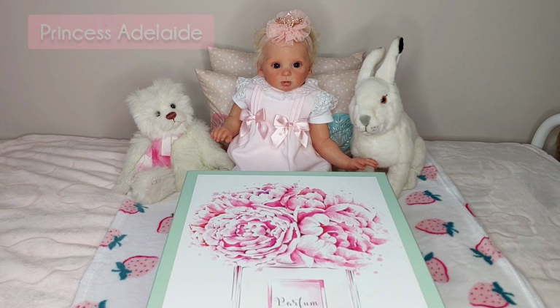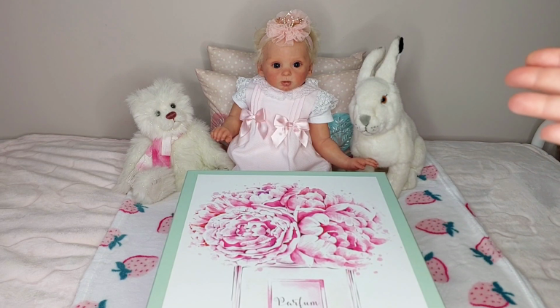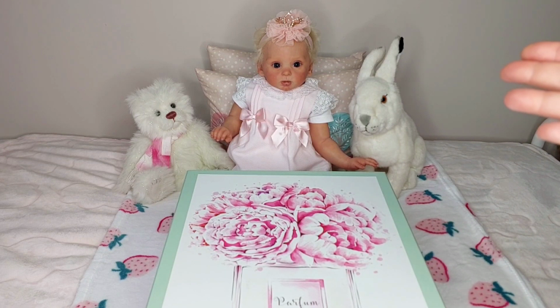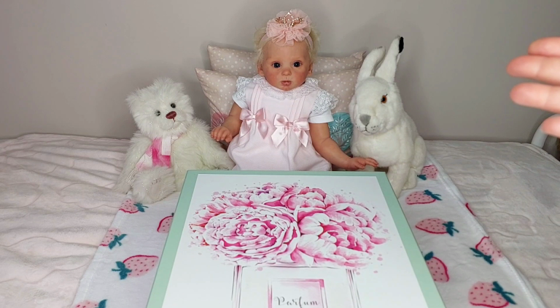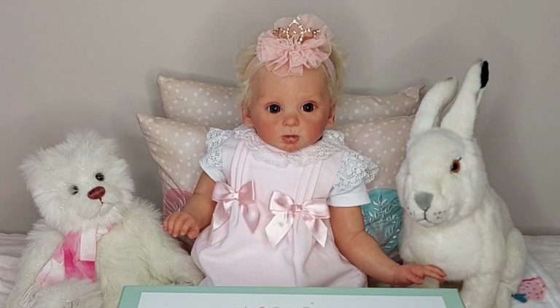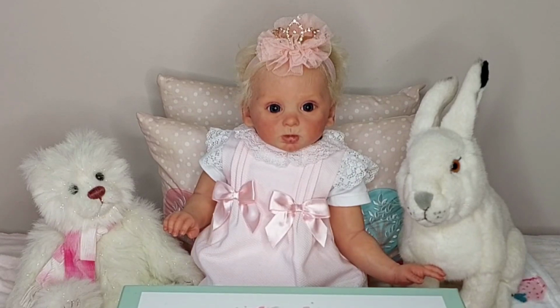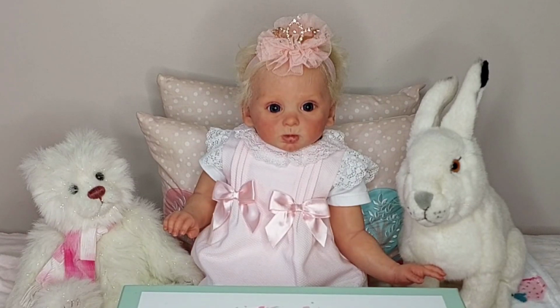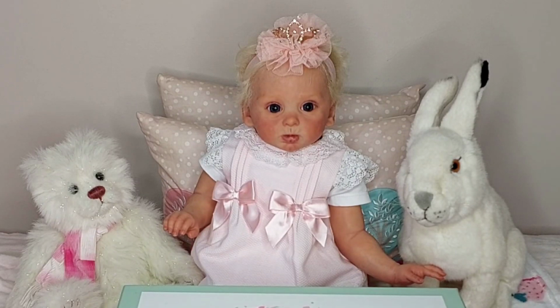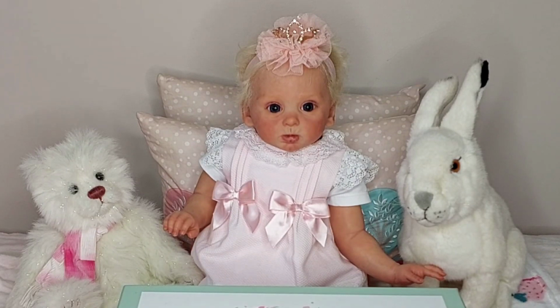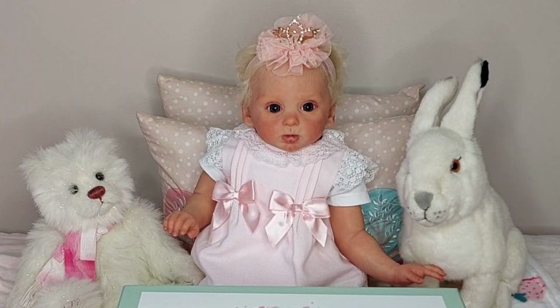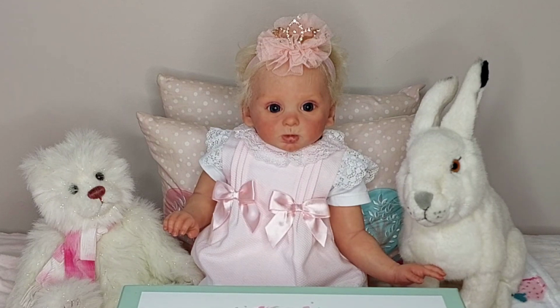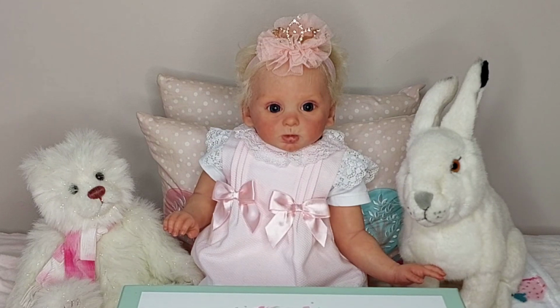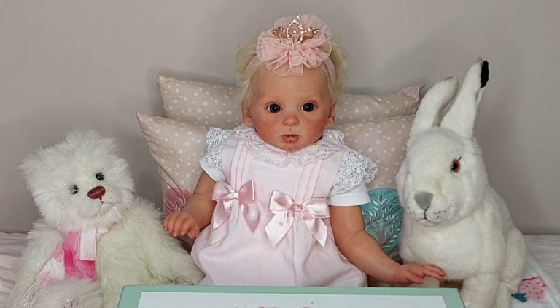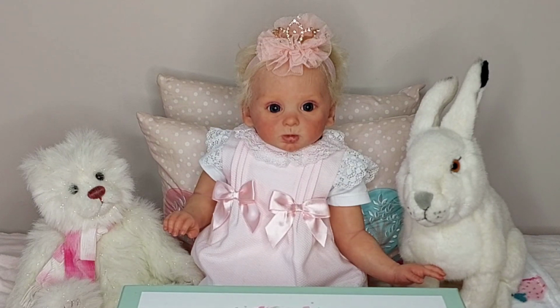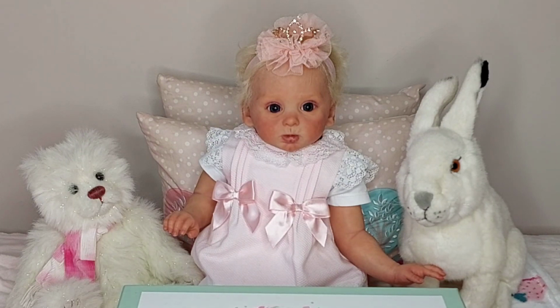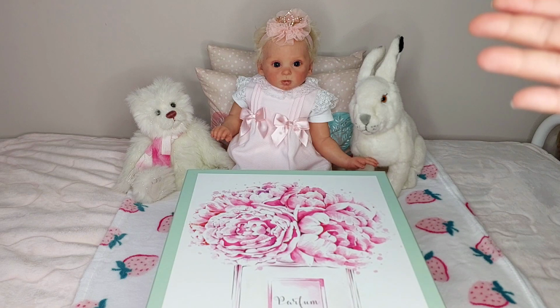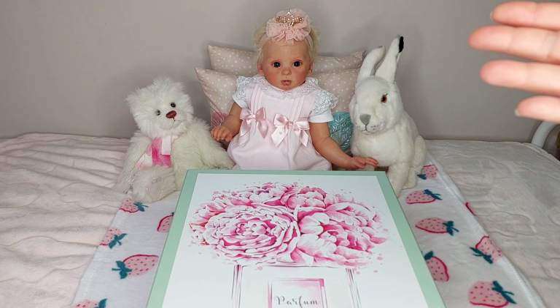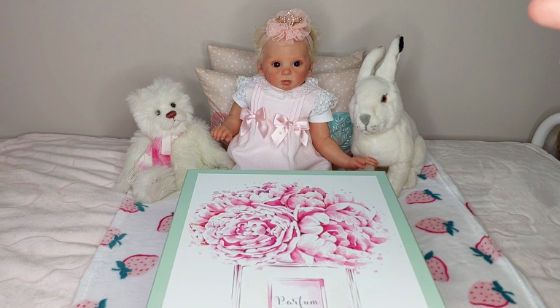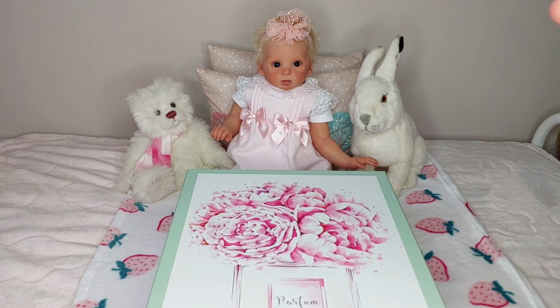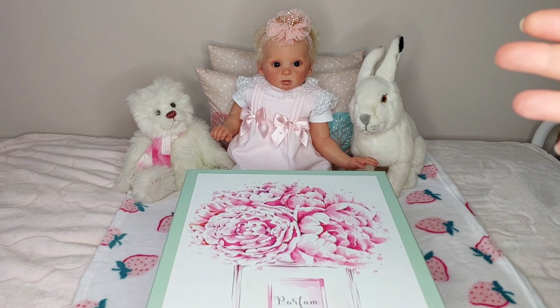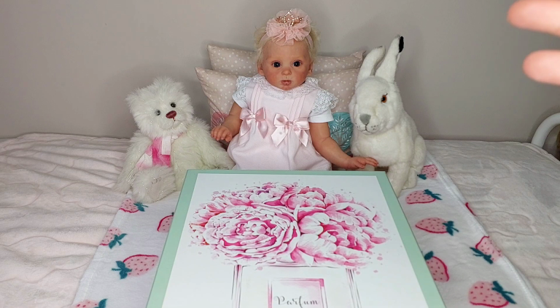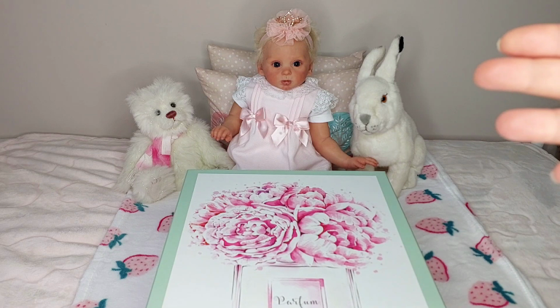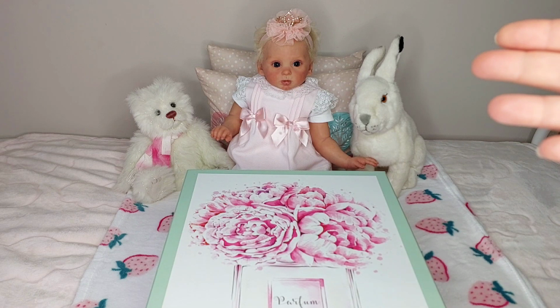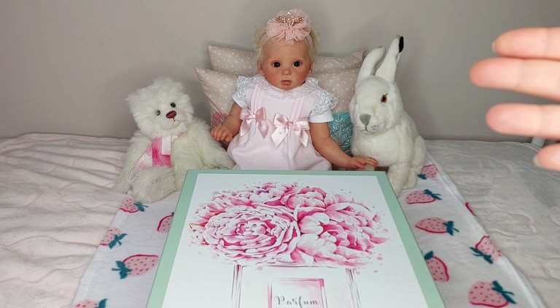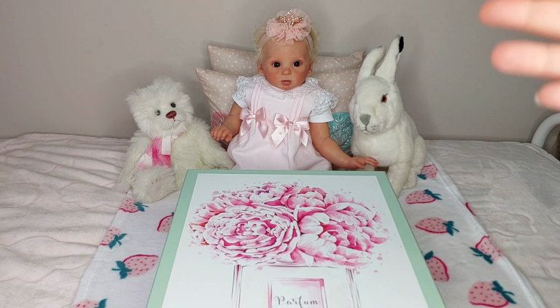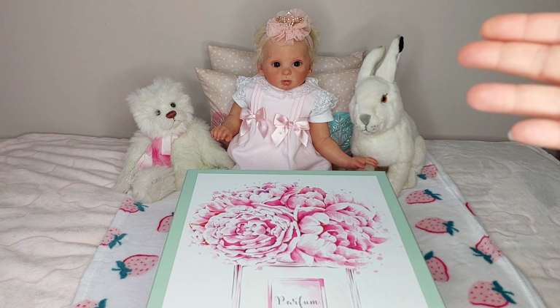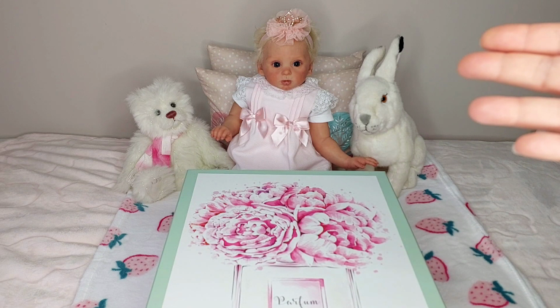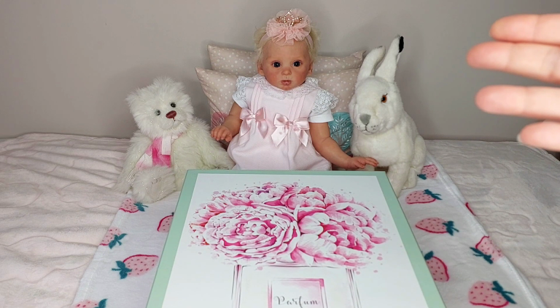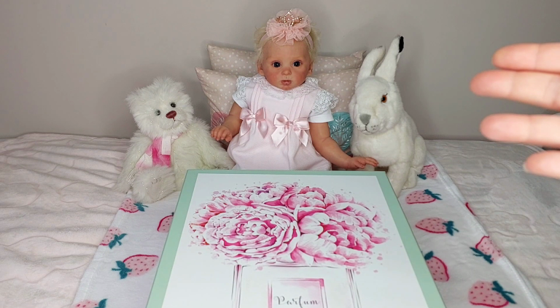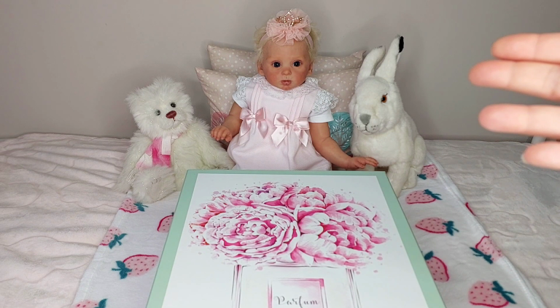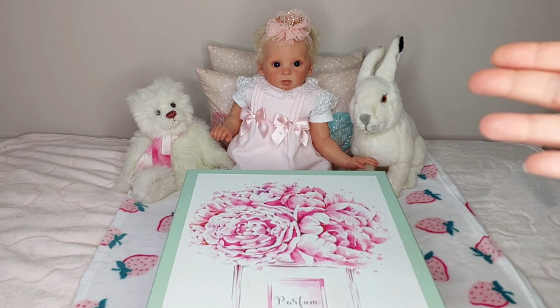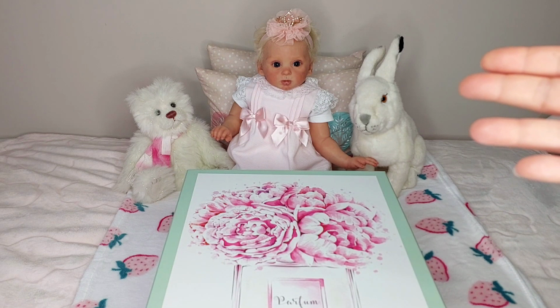She's a reborn toddler doll and she is actually the Princess Adelaide sculpt — I didn't change her name. The sculptor is Andrea Arcello and she was reborn by Kiwi Serenity Reborns.